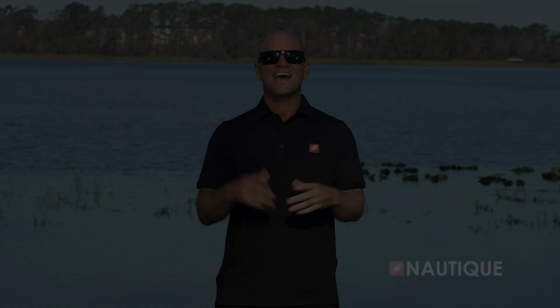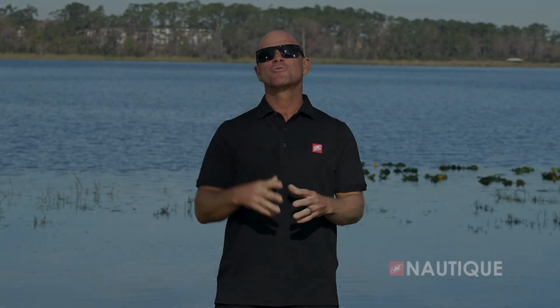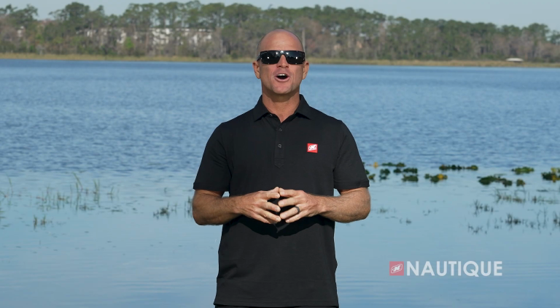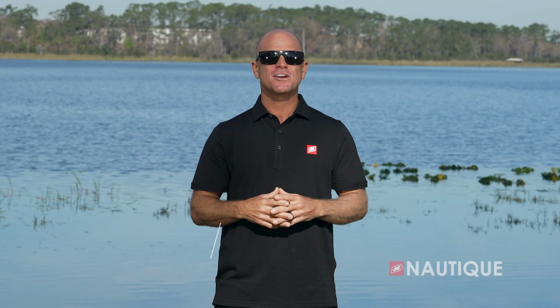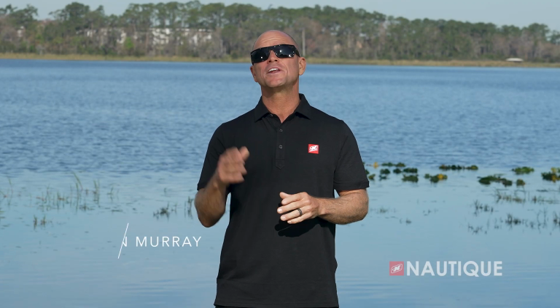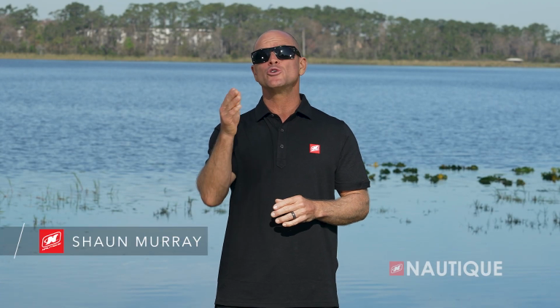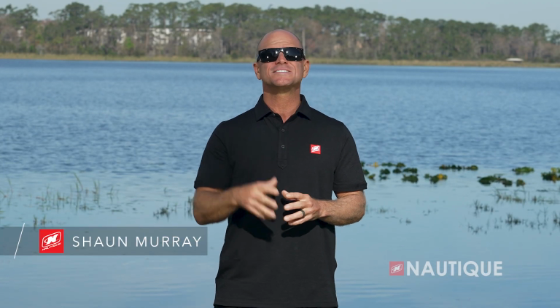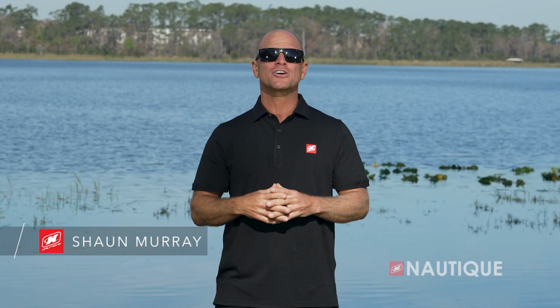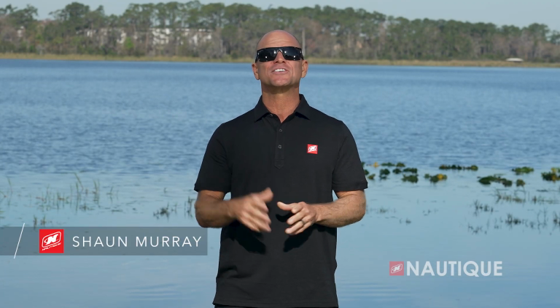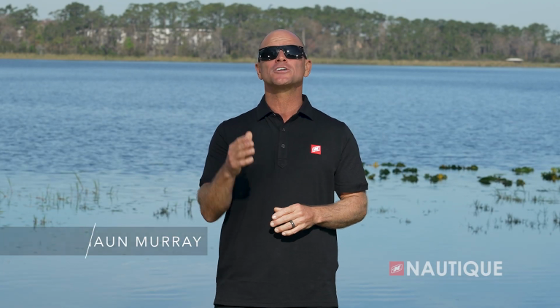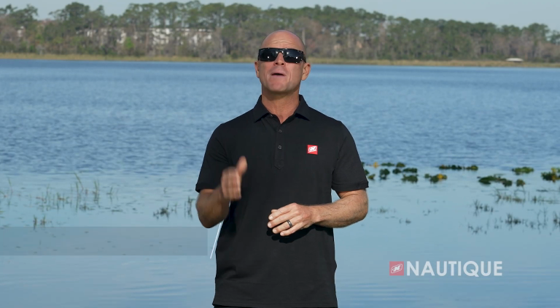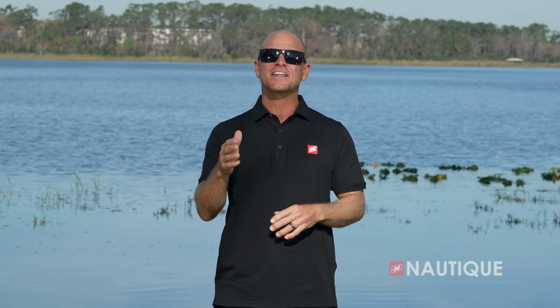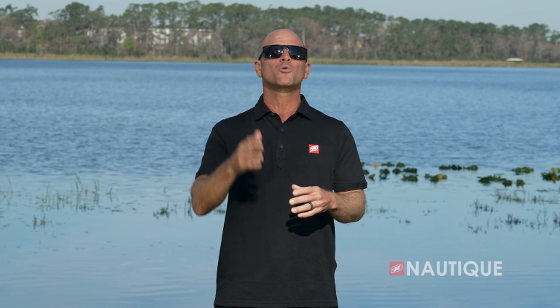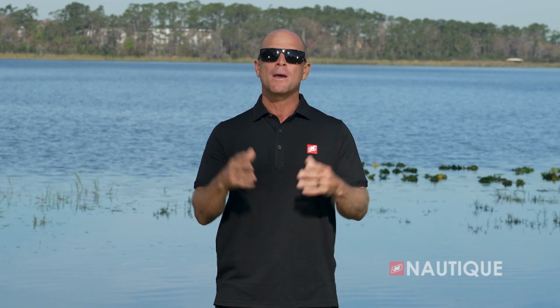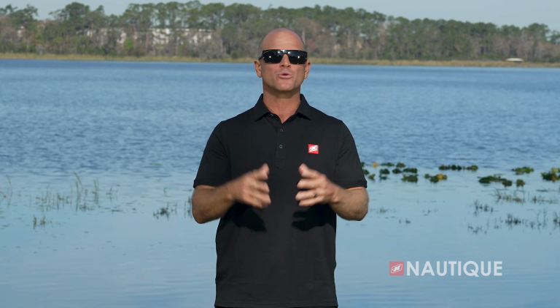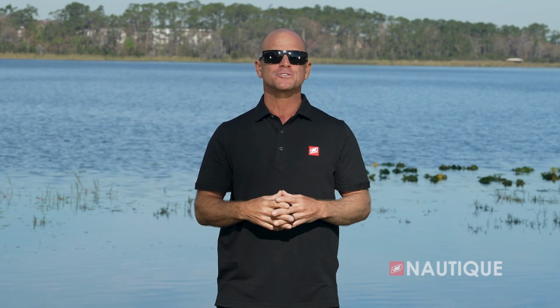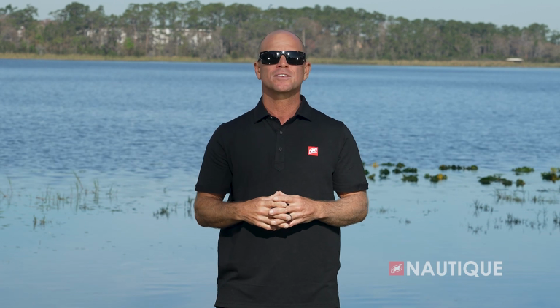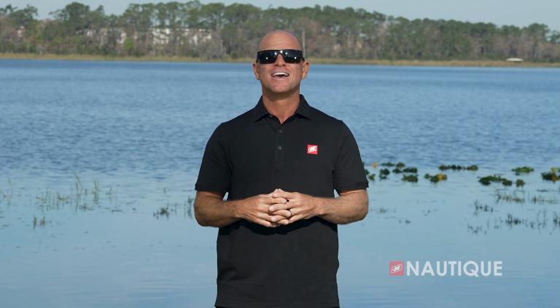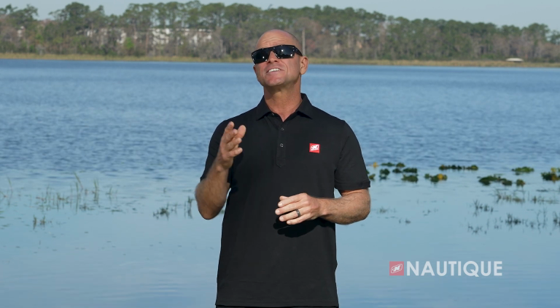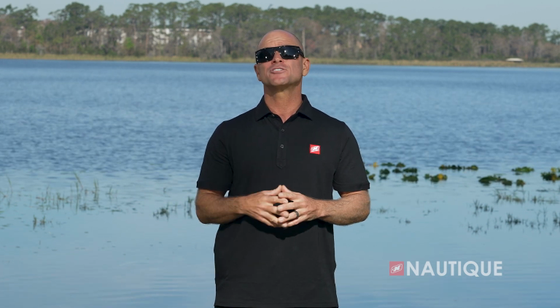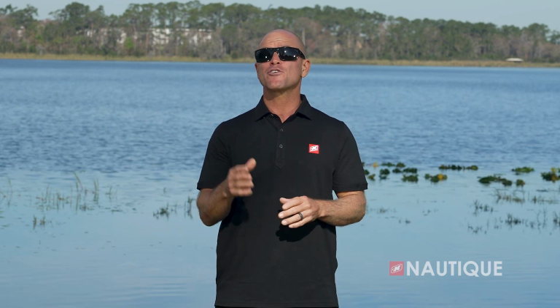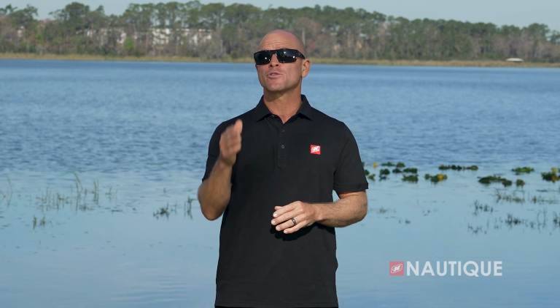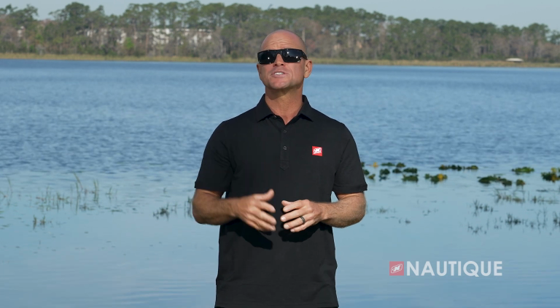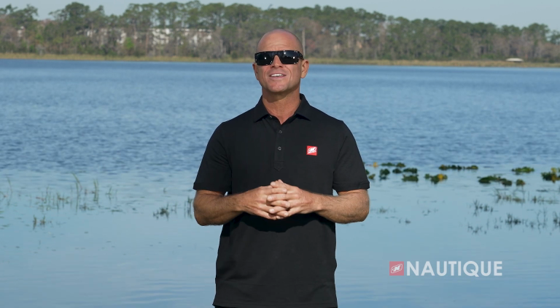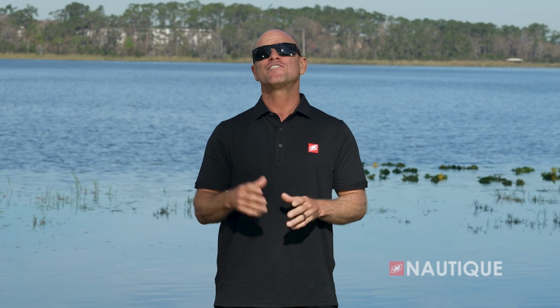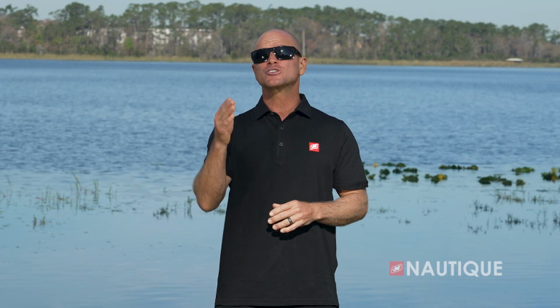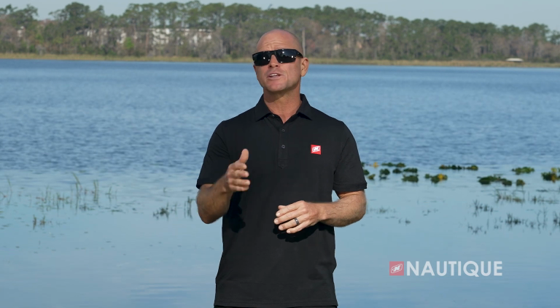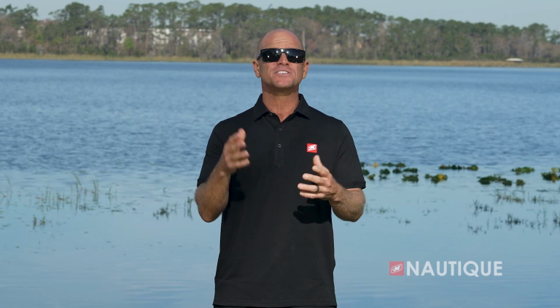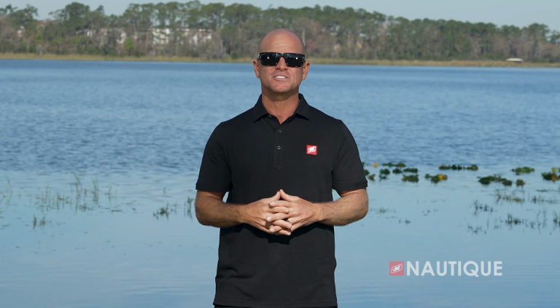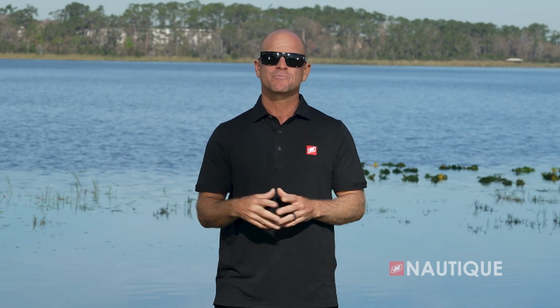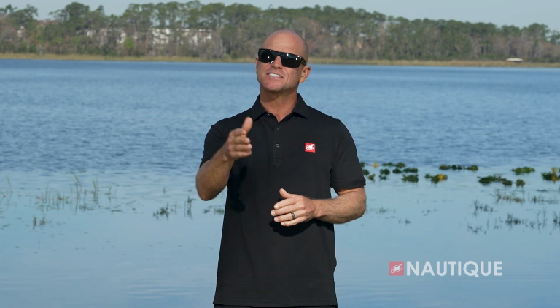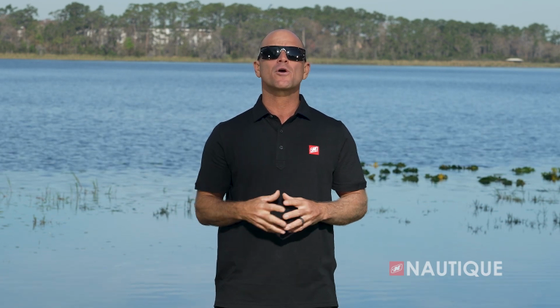Hey everyone, Sean Murray here, ready to give you an inside look at the Ski Nautique's patented and award-winning microtuners. This technology is a first ever in the water ski world and found exclusively aboard the Ski Nautique. Let's see how they work.